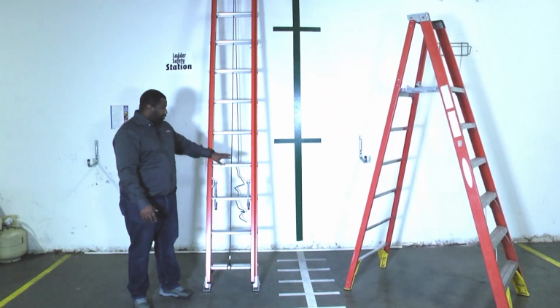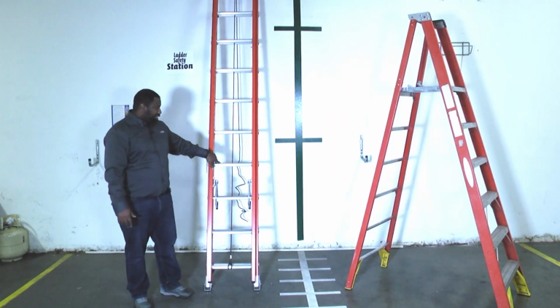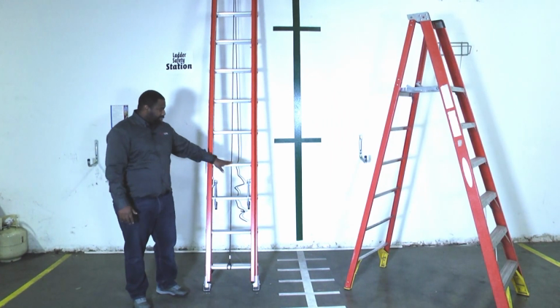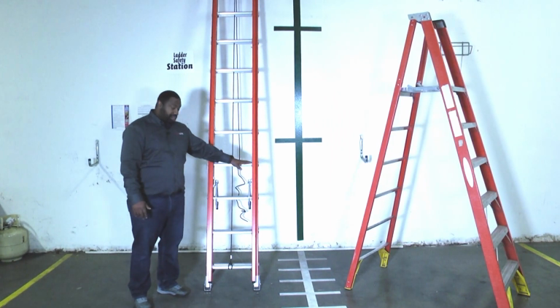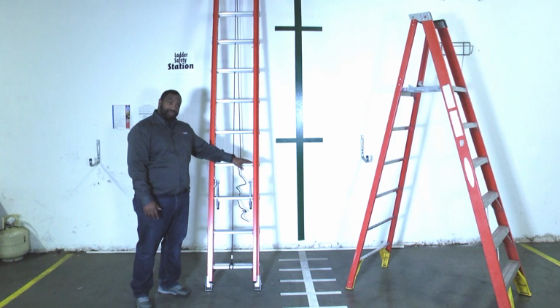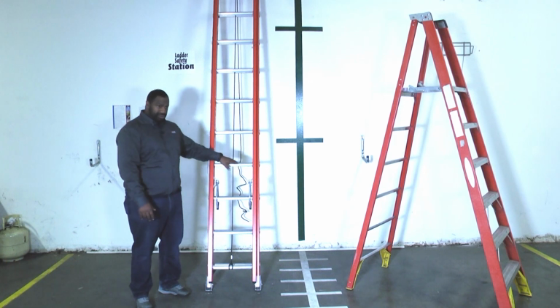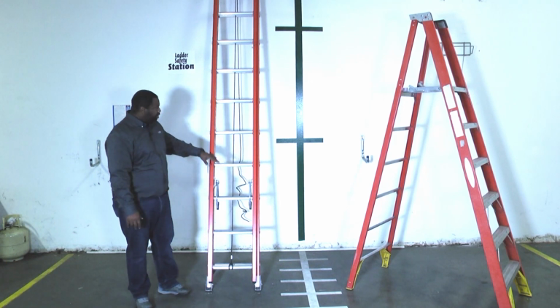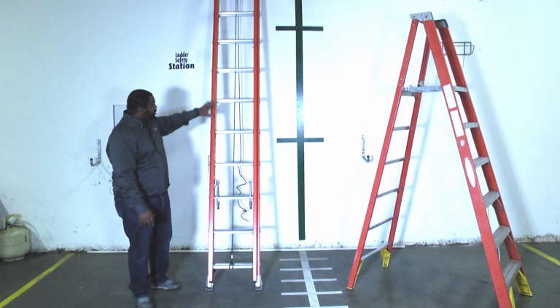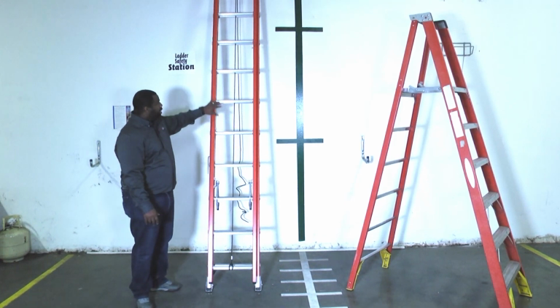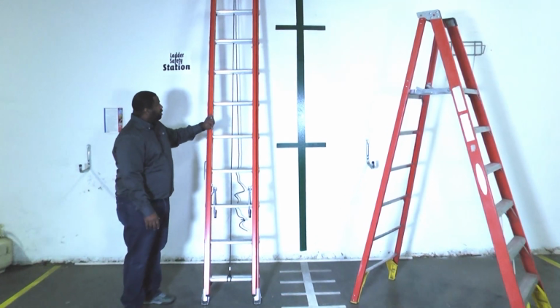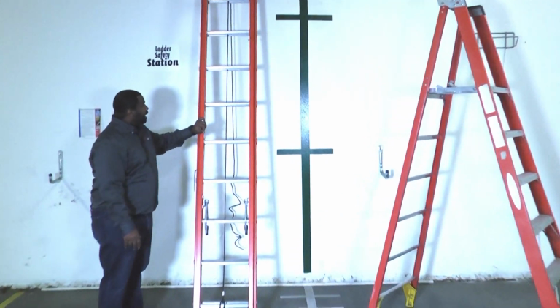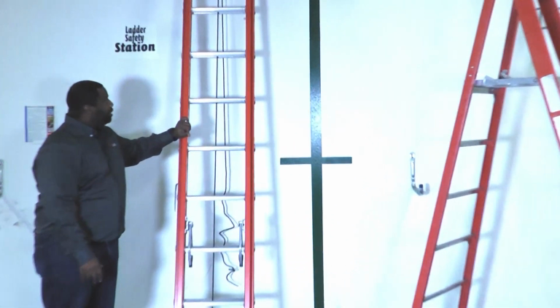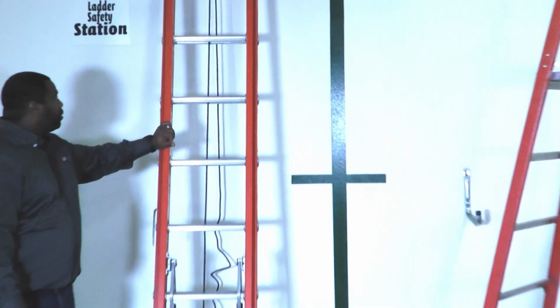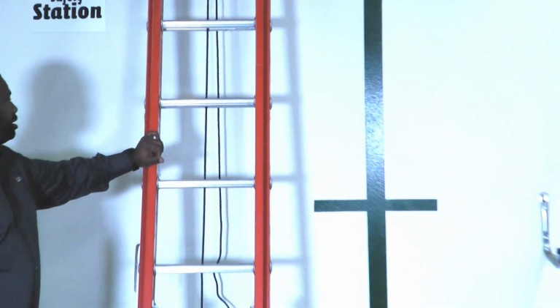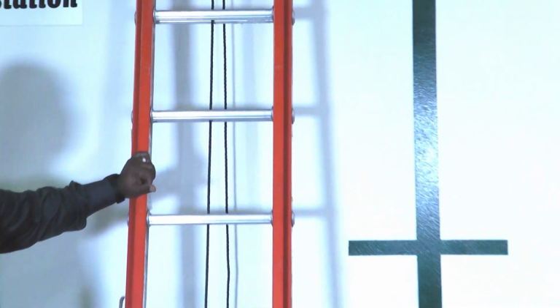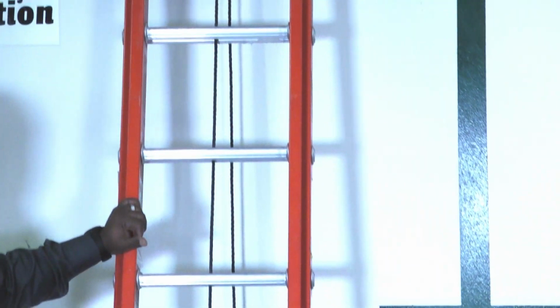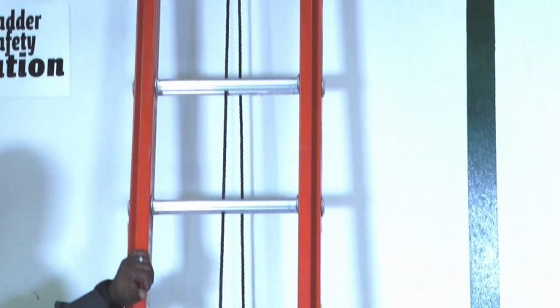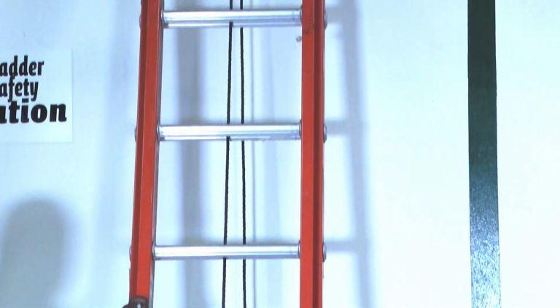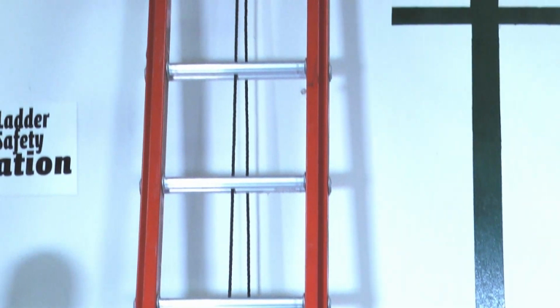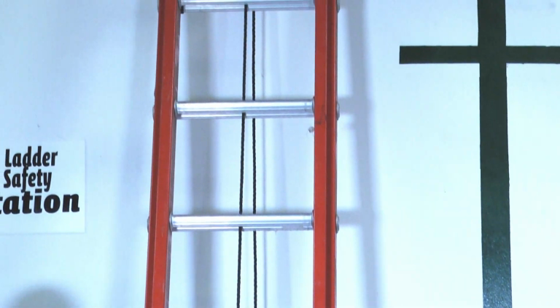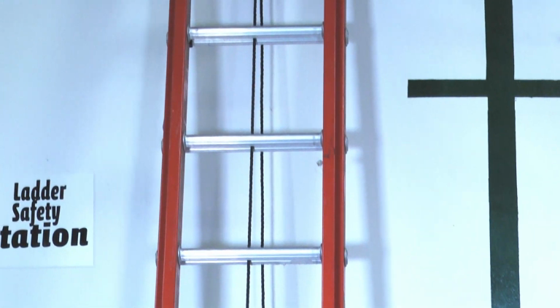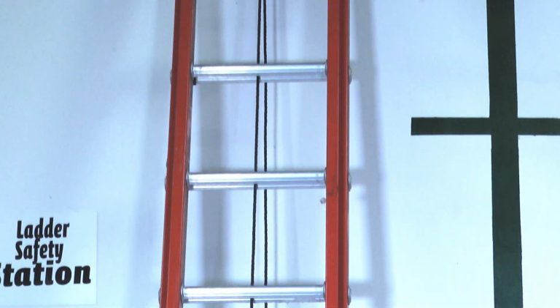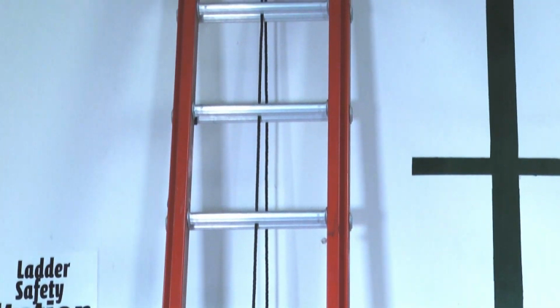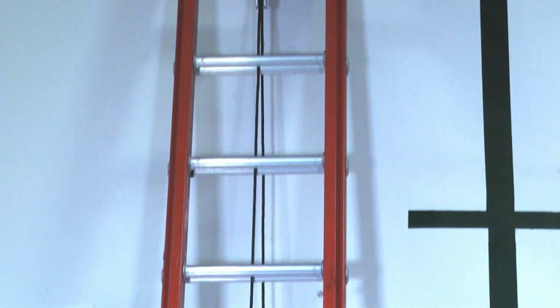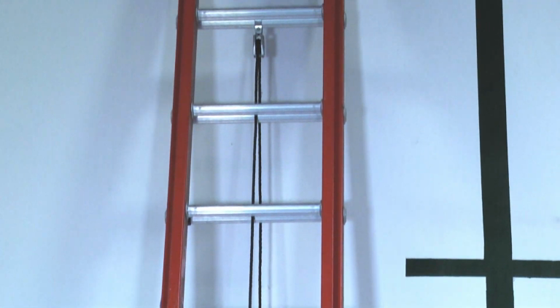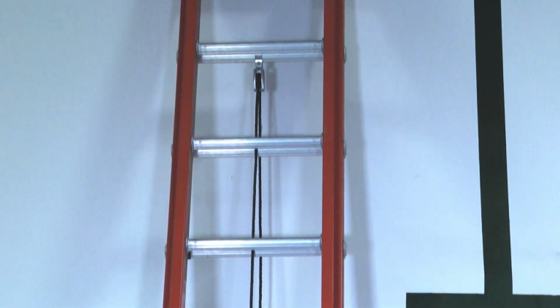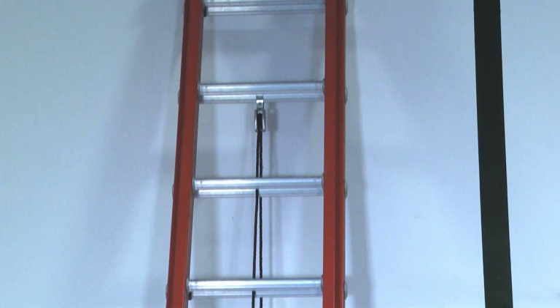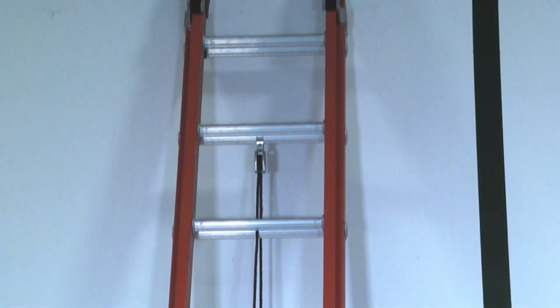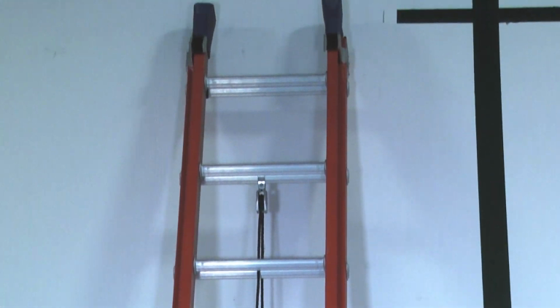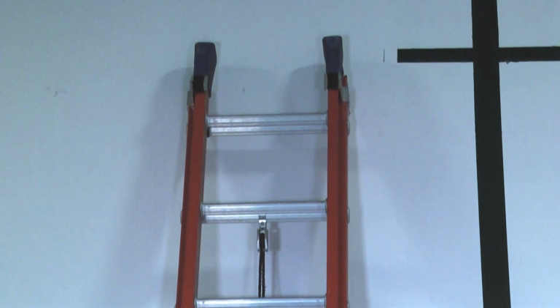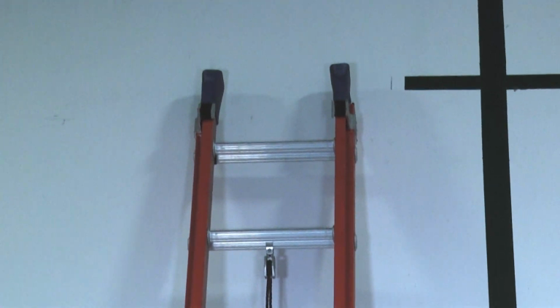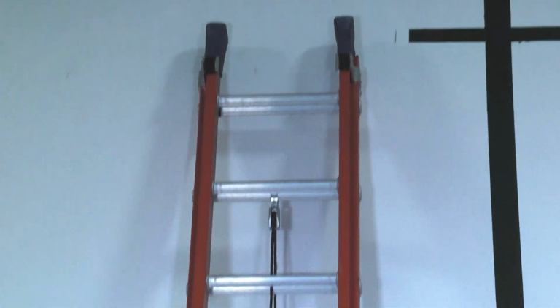I'm going to need to check the rungs to make sure that they haven't been compromised in any way. I want to look for any screws that are out or missing, and make sure all the joints are nice and tight.